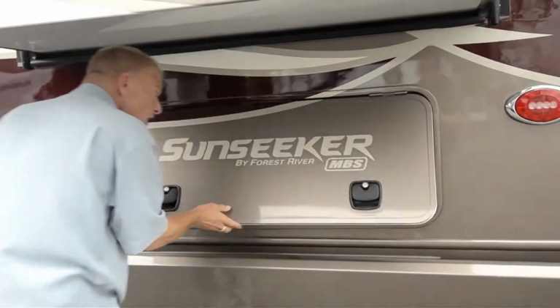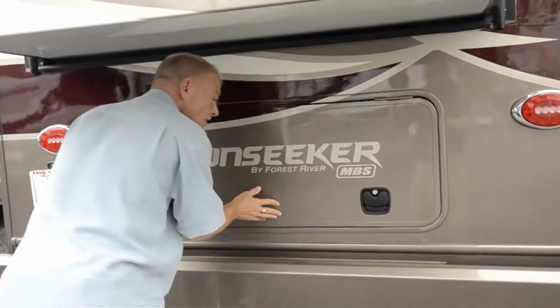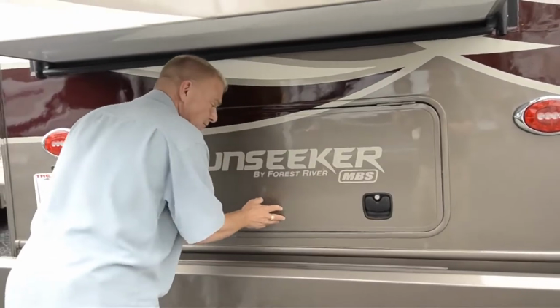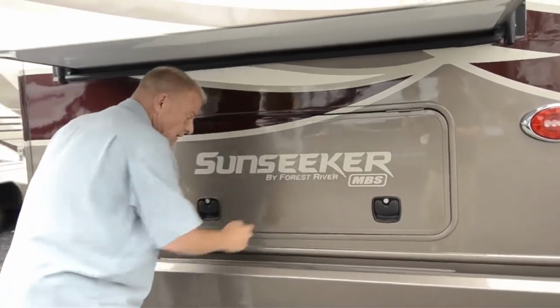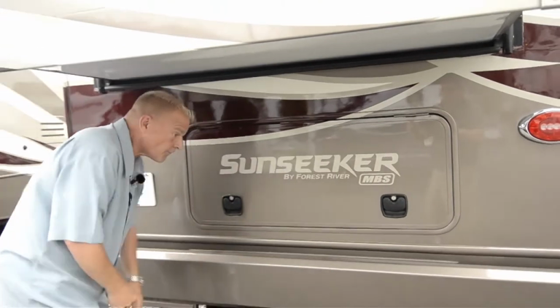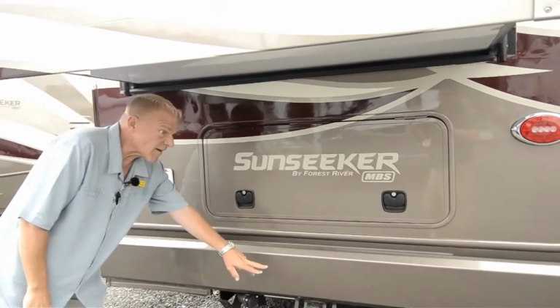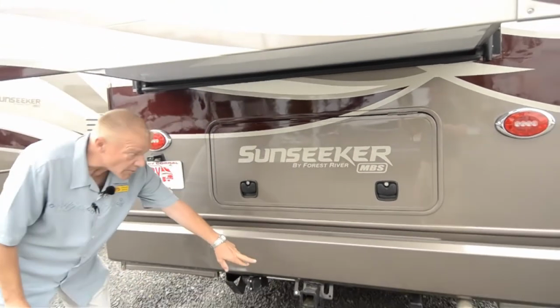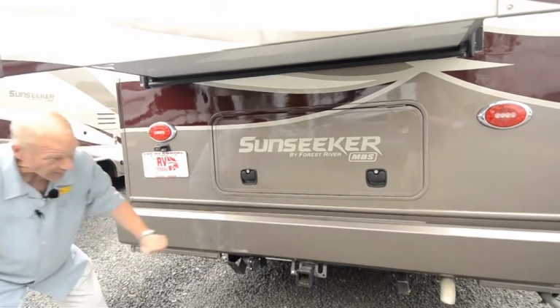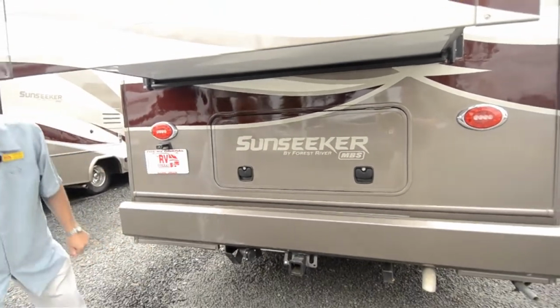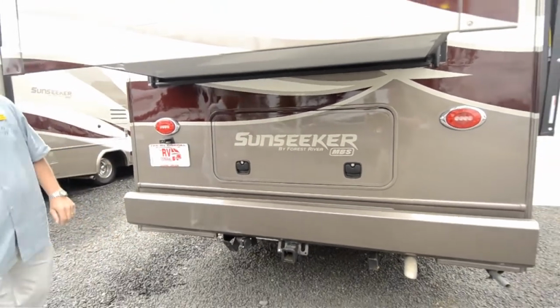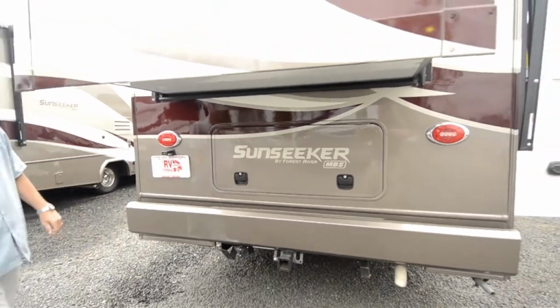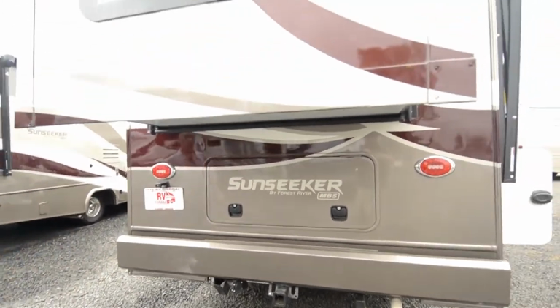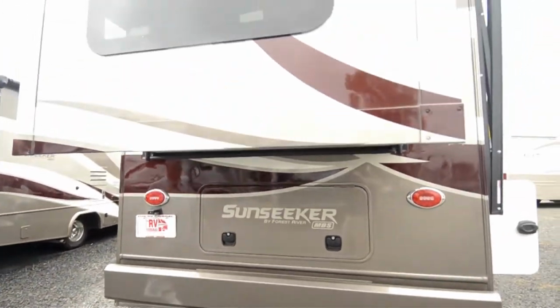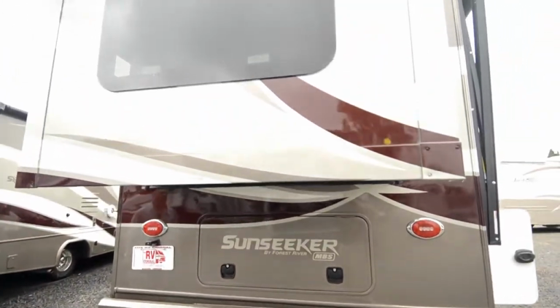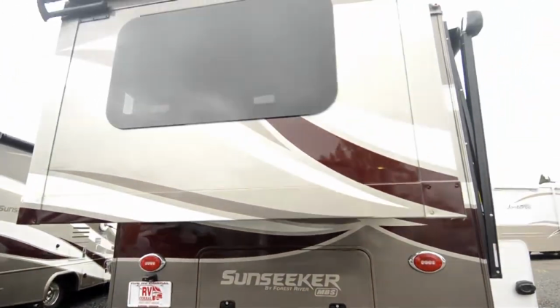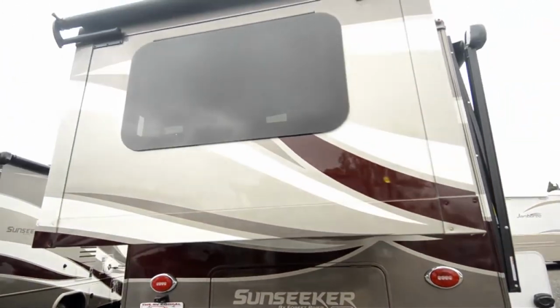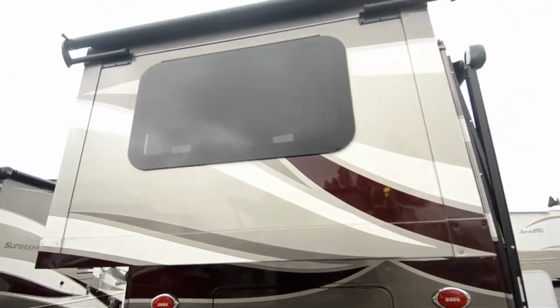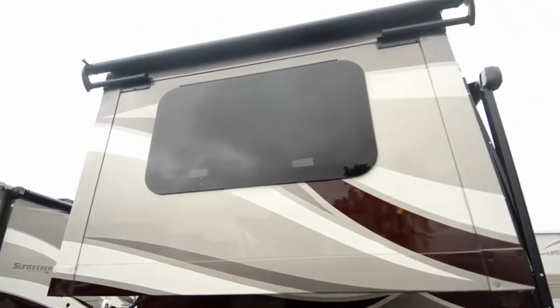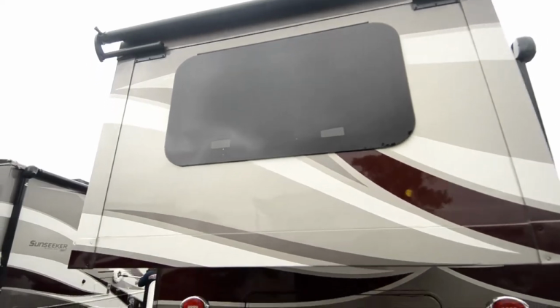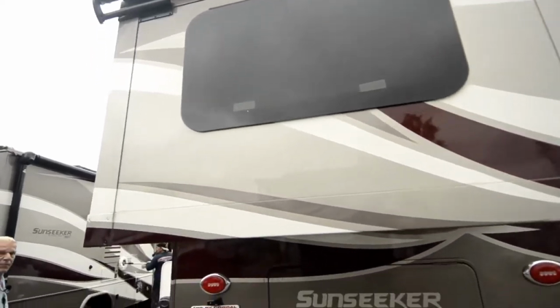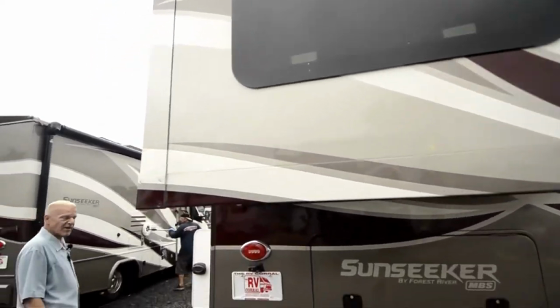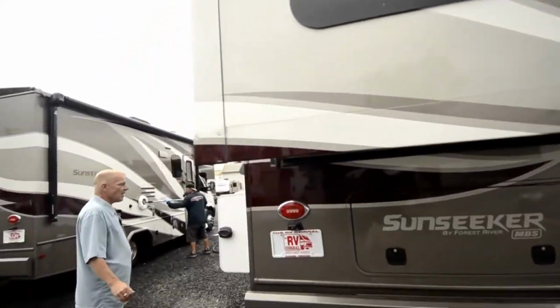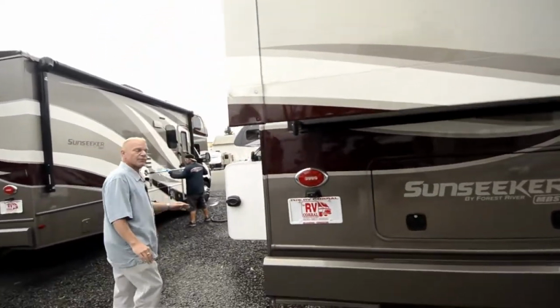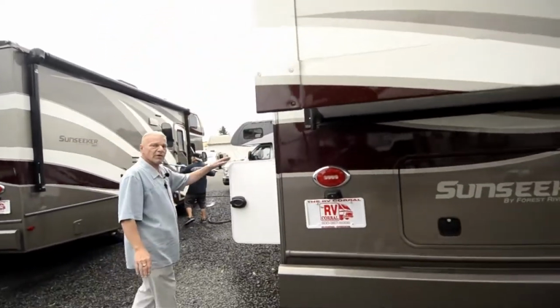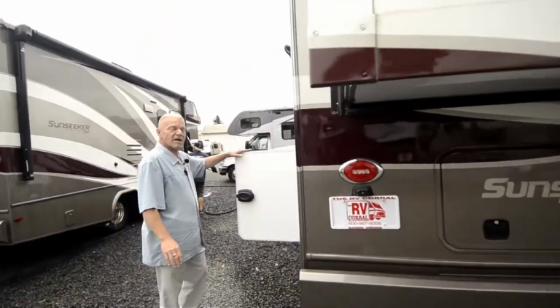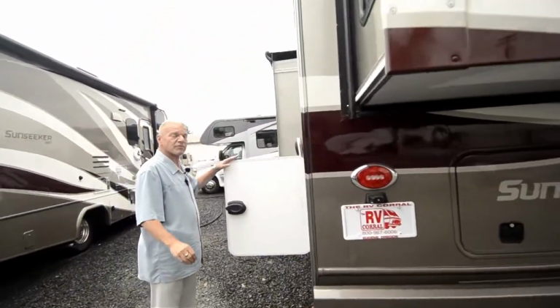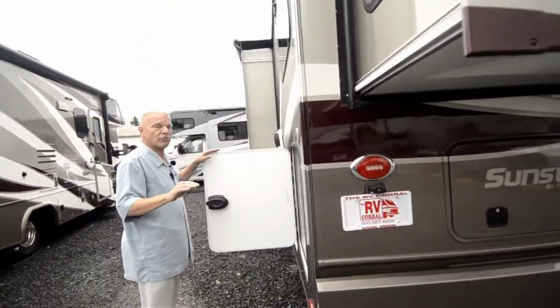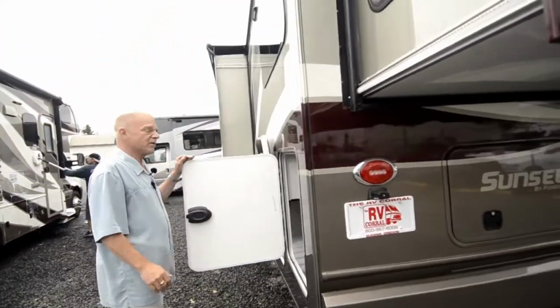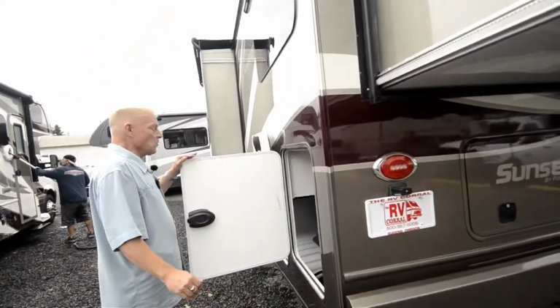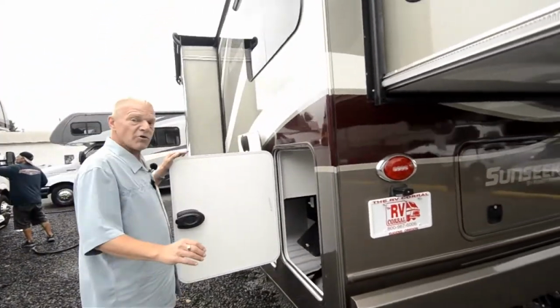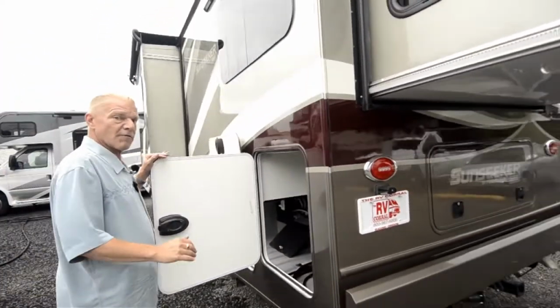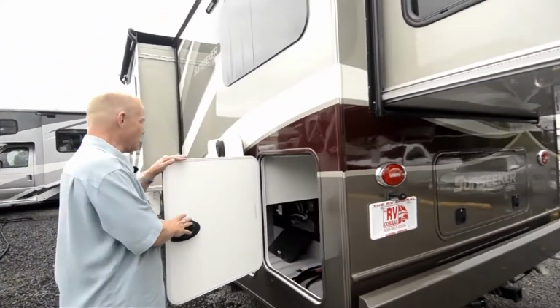This unit comes with a 4700 pound hitch for towing. This is a great tow vehicle, and being a Mercedes it has really nice torque to it when you're going over the mountains.